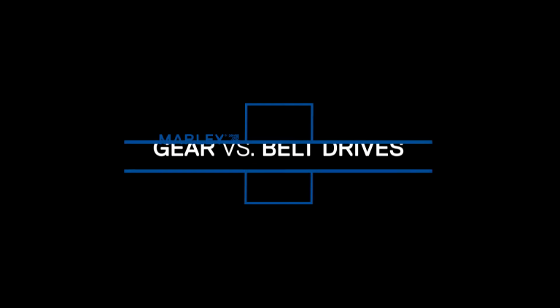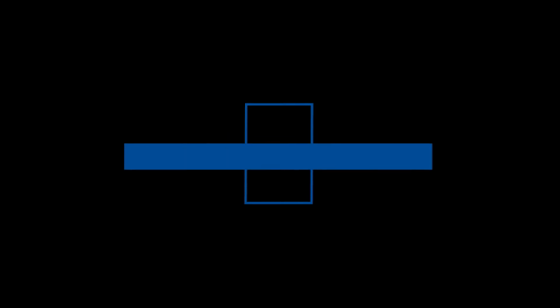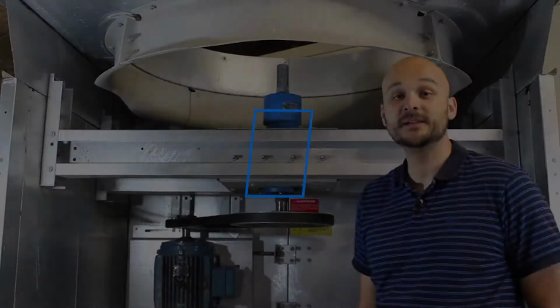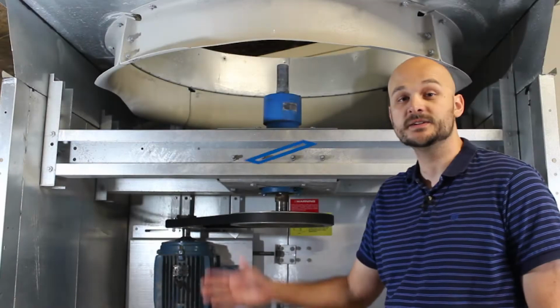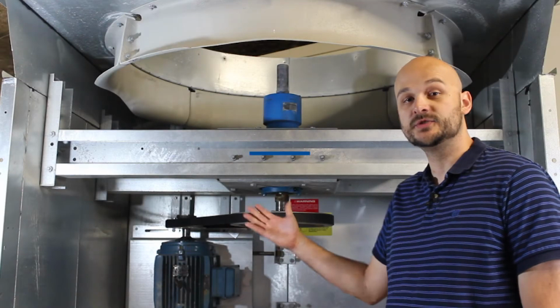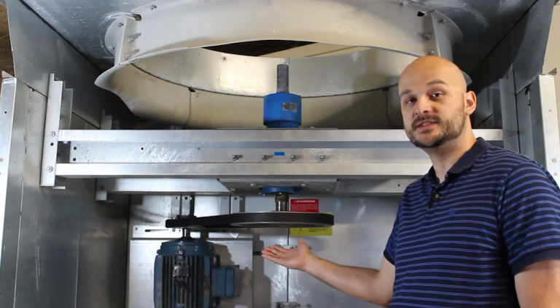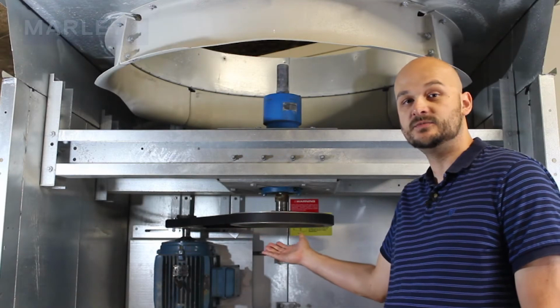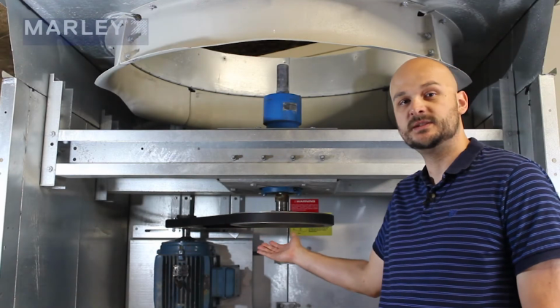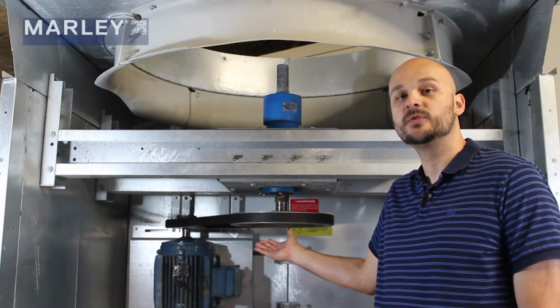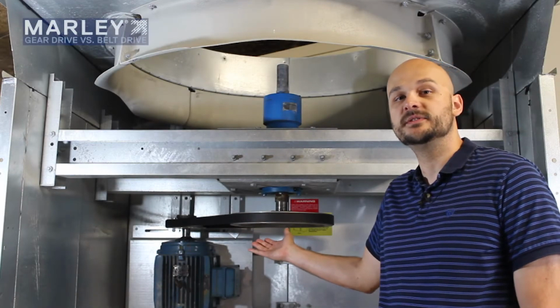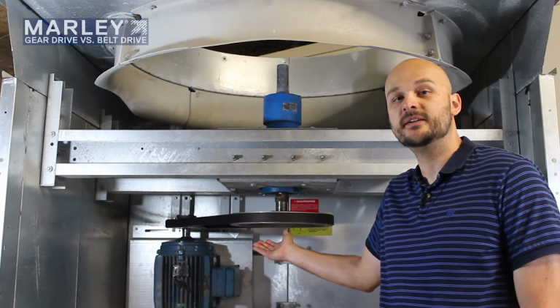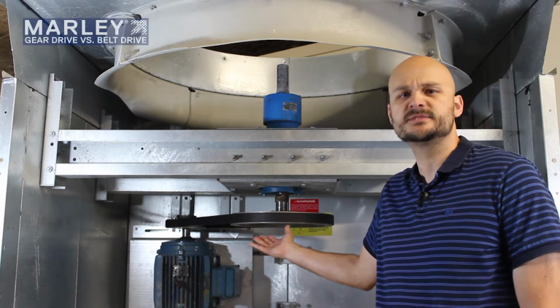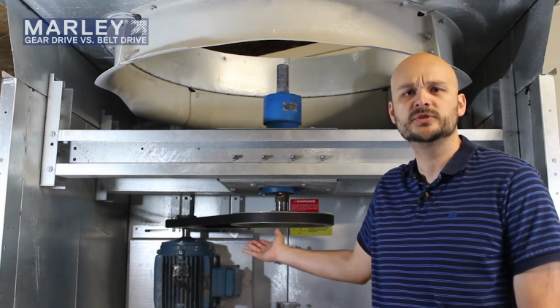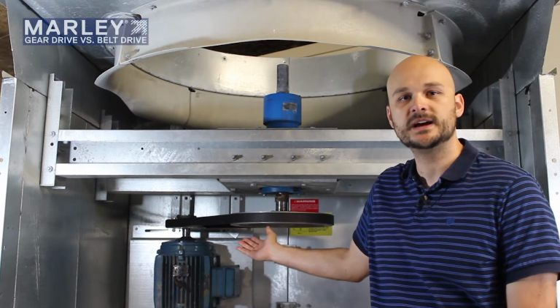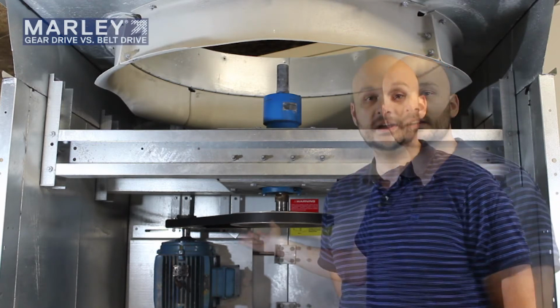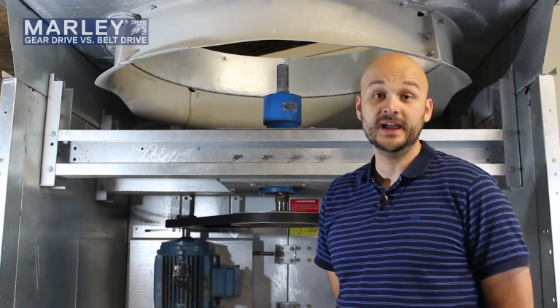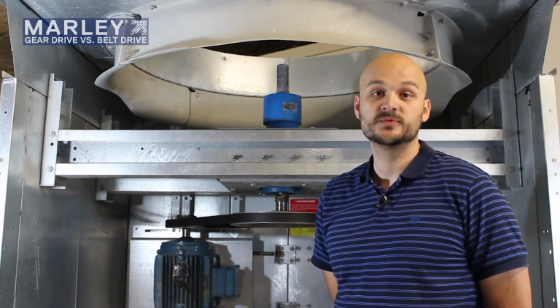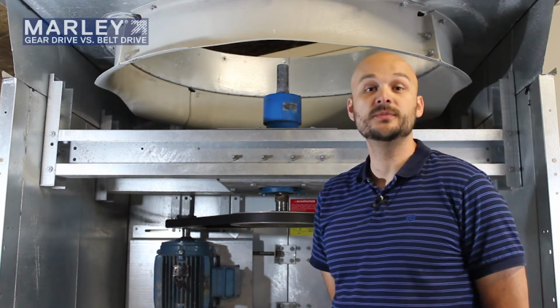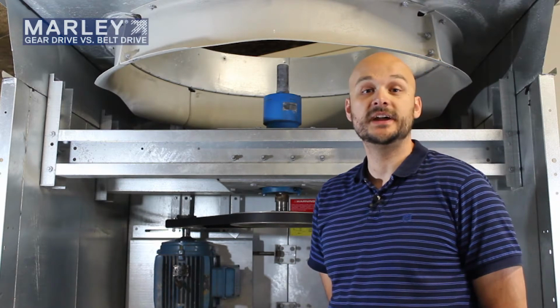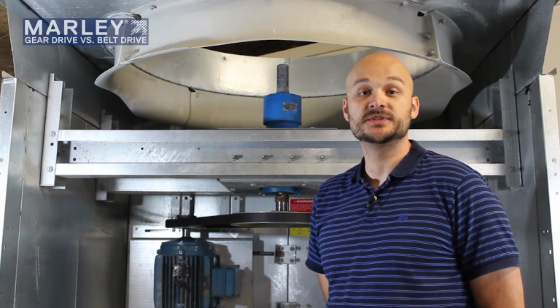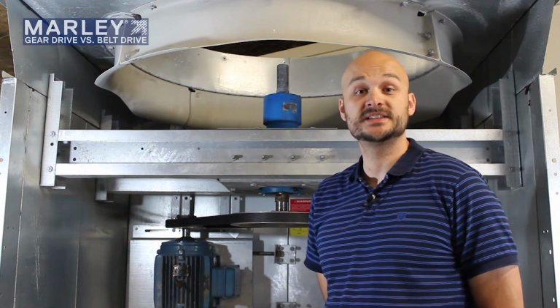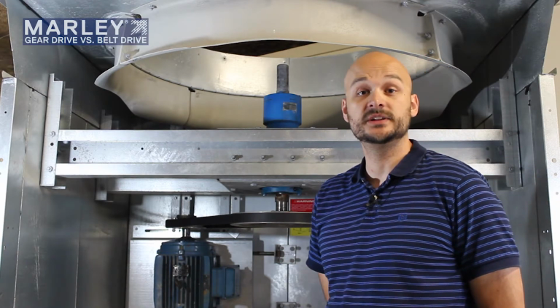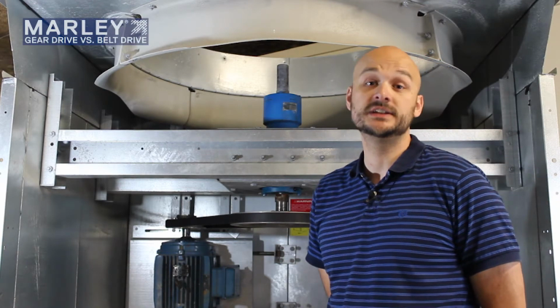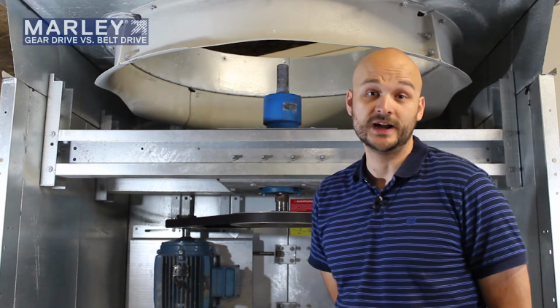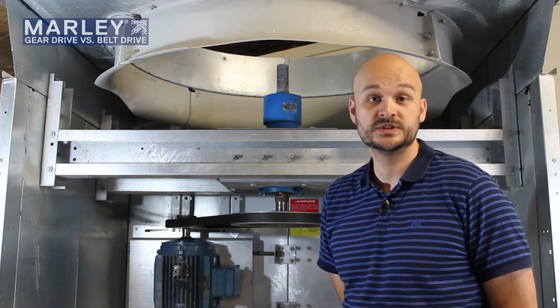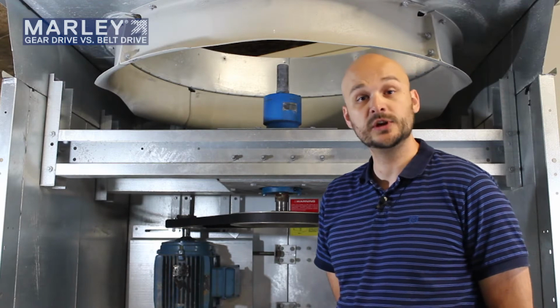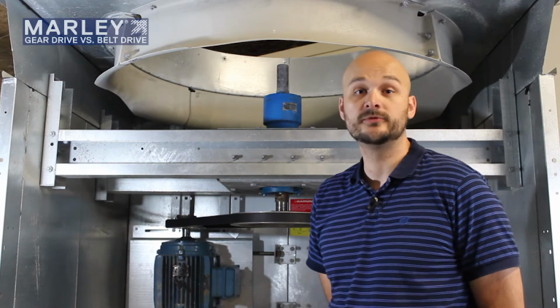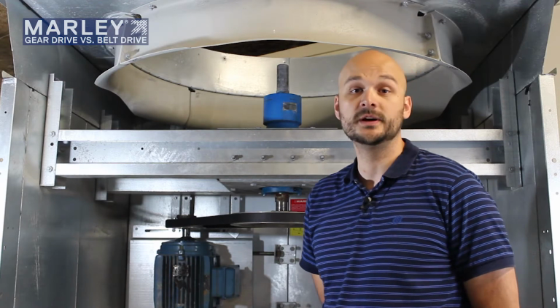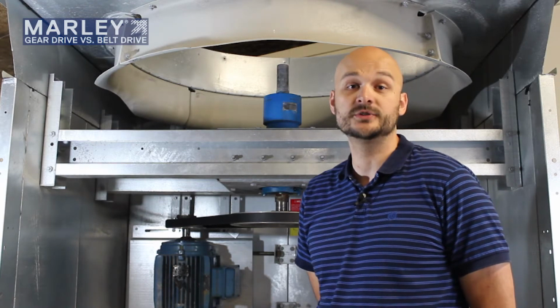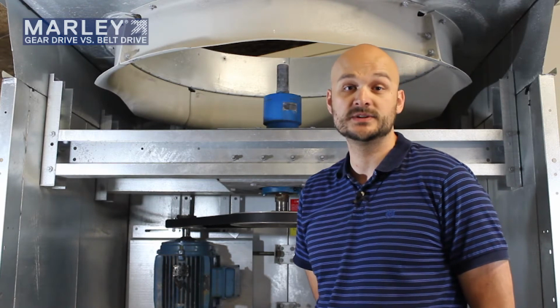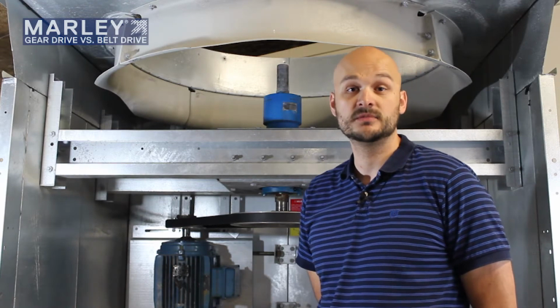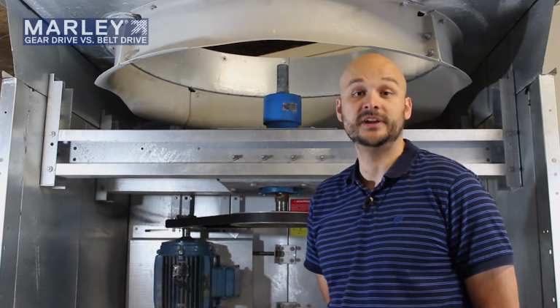What you see behind me here is a belt drive system, which is a typical arrangement found in some smaller cooling towers. SPX is one of the few manufacturers that focuses heavily on gear drive, which is a premium form of power transmission to the fan.